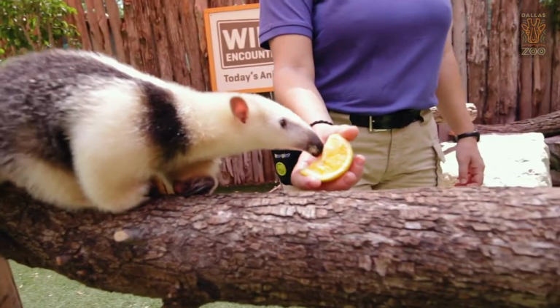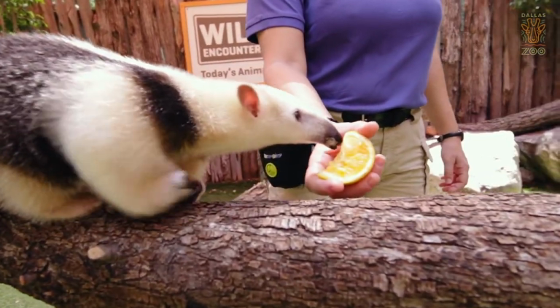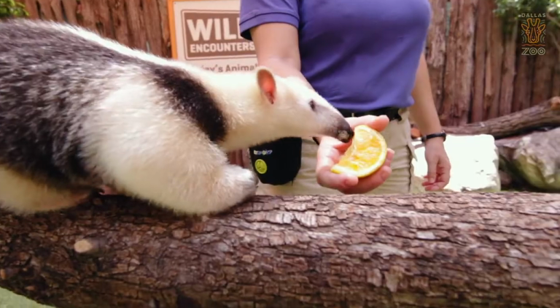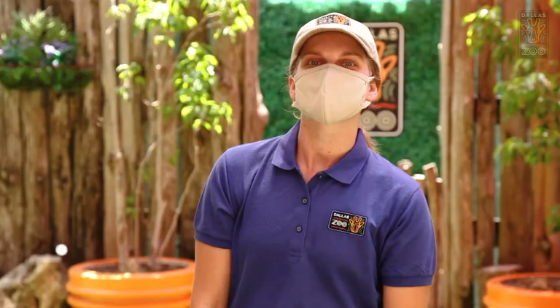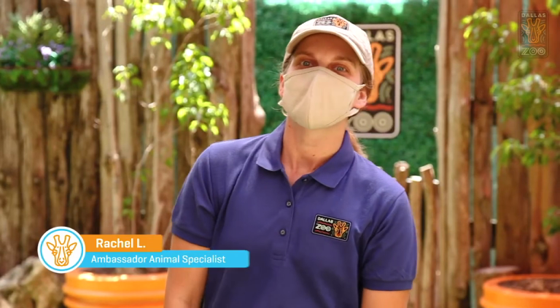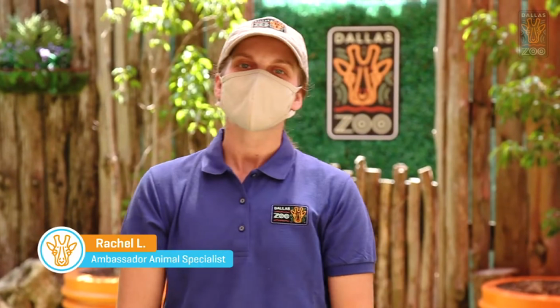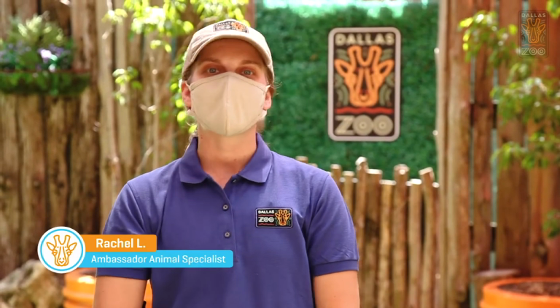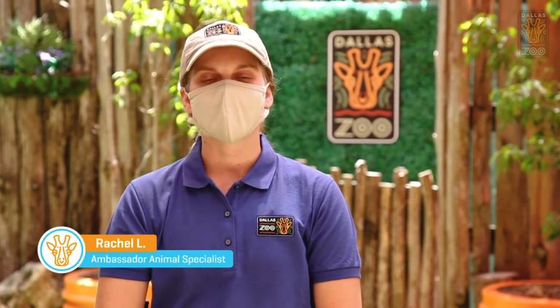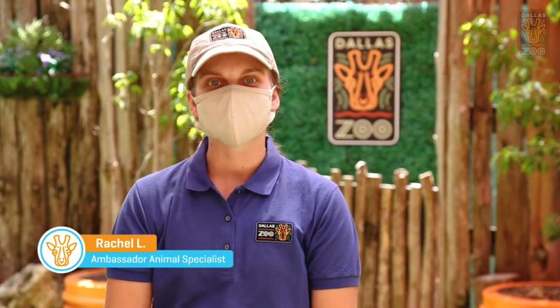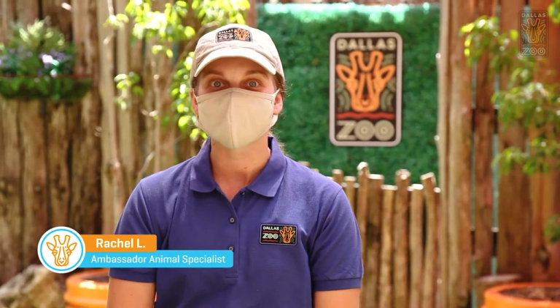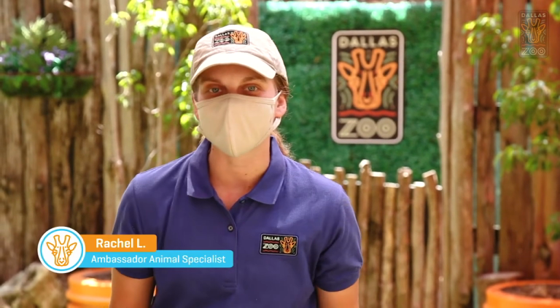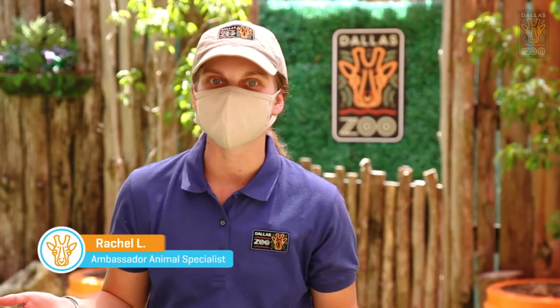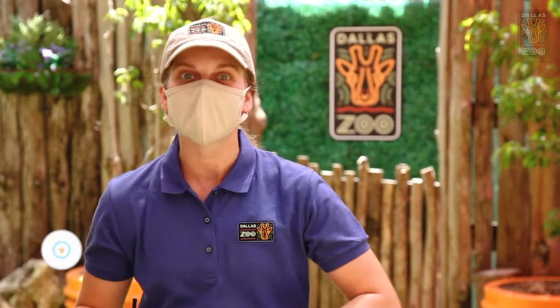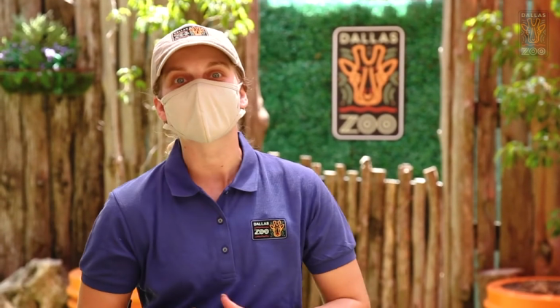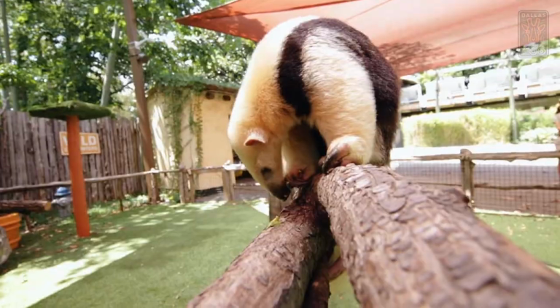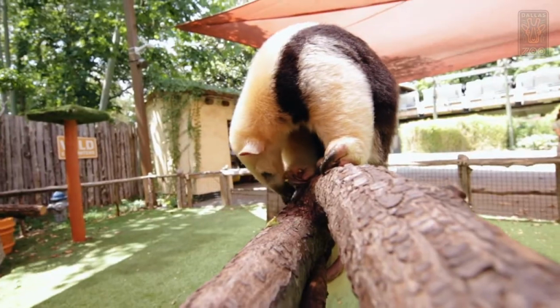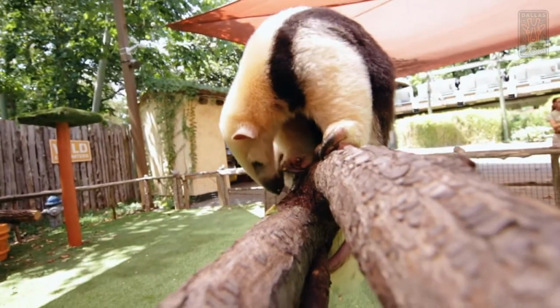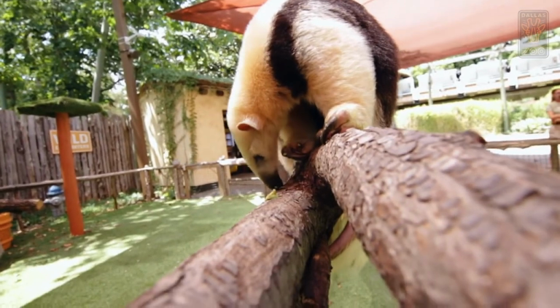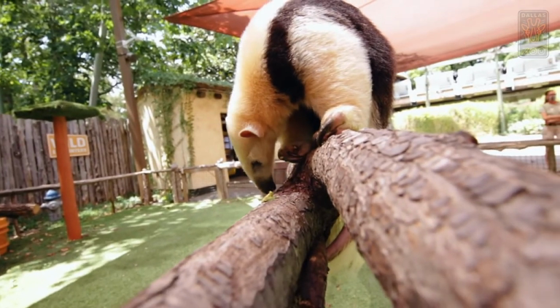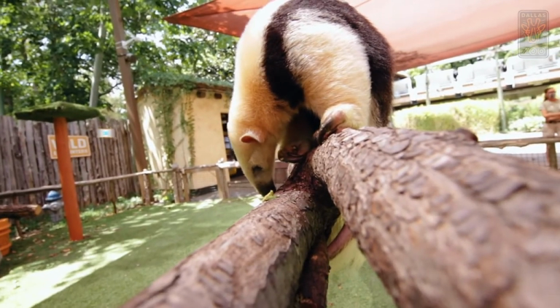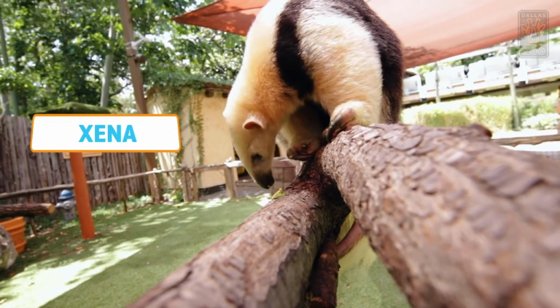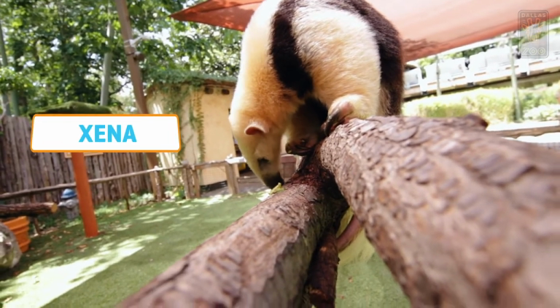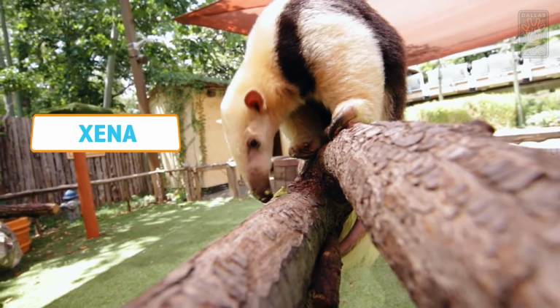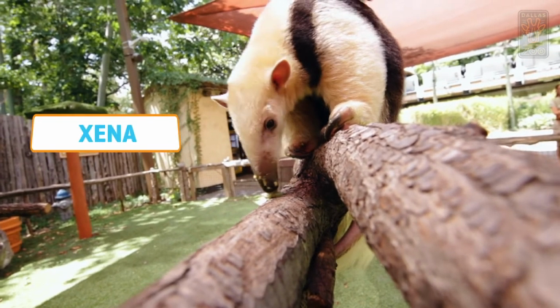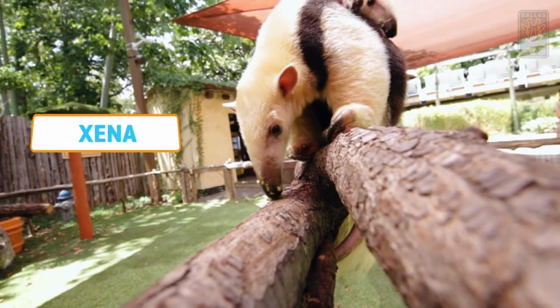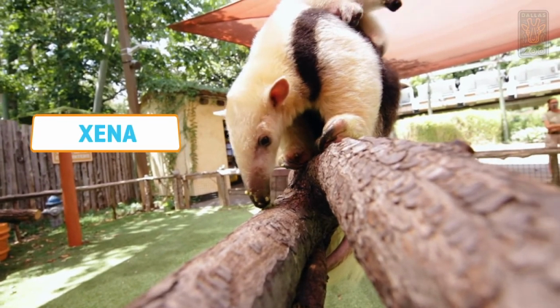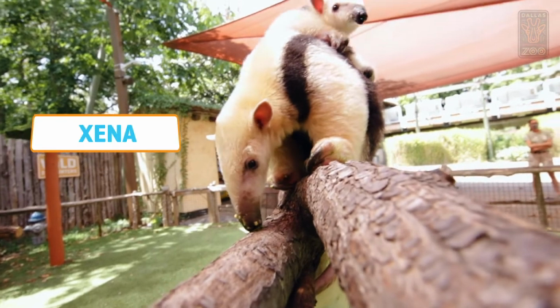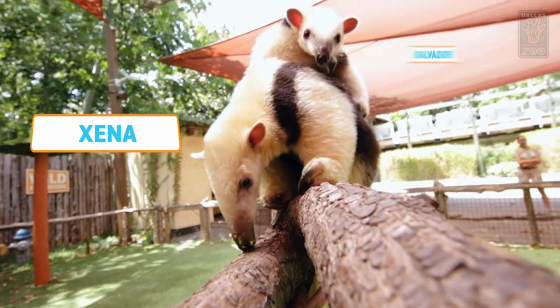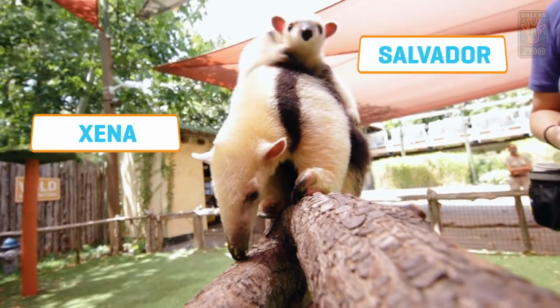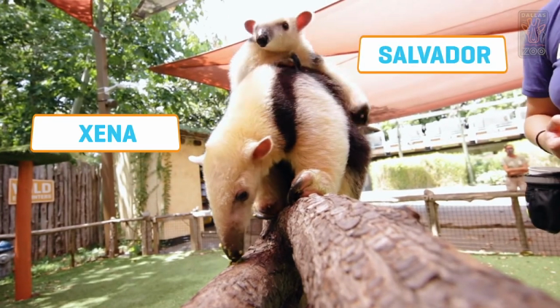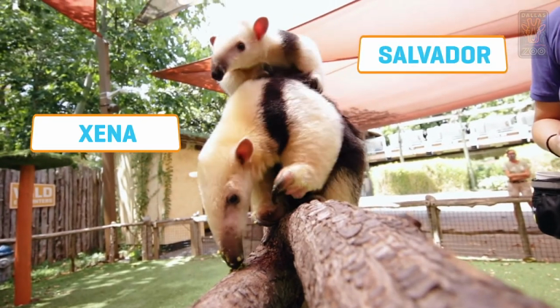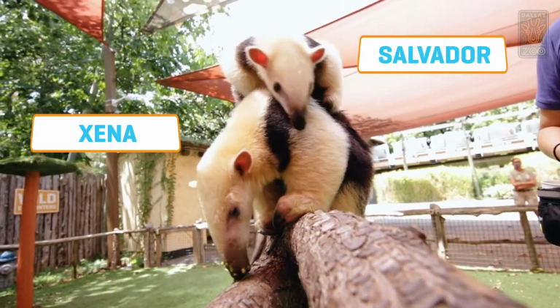Hello everyone, my name is Rachel. I am an ambassador animal specialist here at your Dallas Zoo and today at the Wild Encounter stage we have five-year-old Xena and her baby, four-month-old Salvador, with their trainers Robin and Heather.